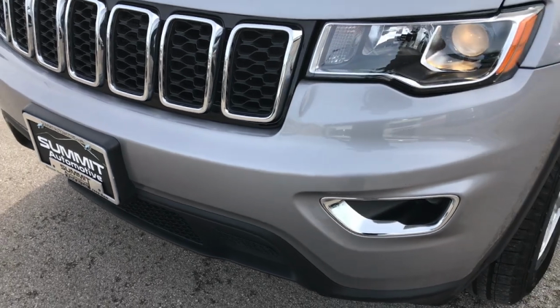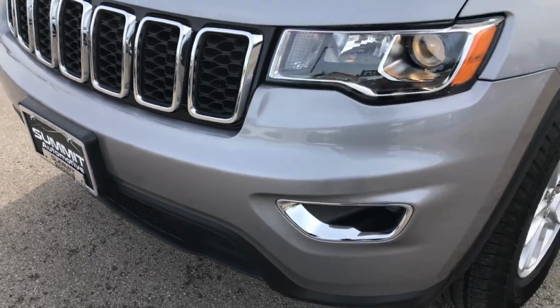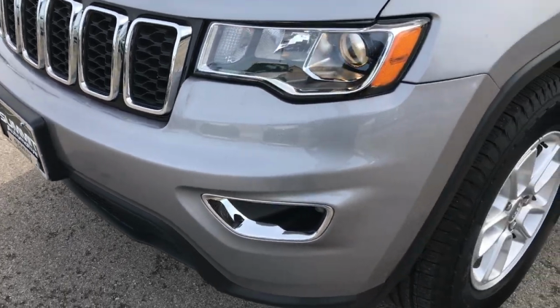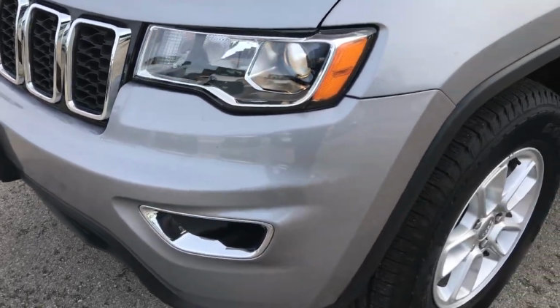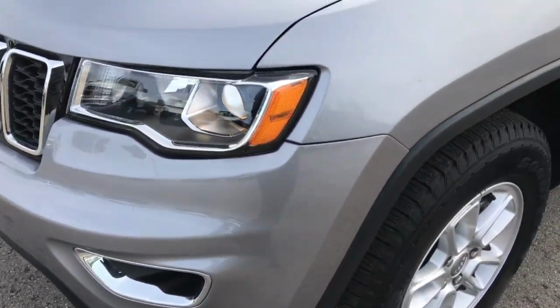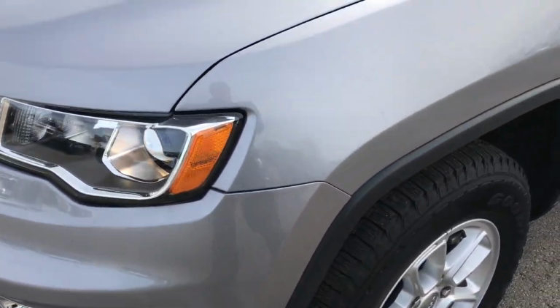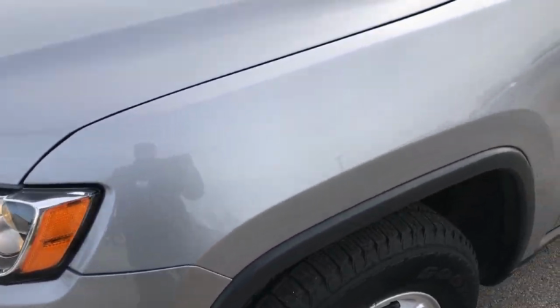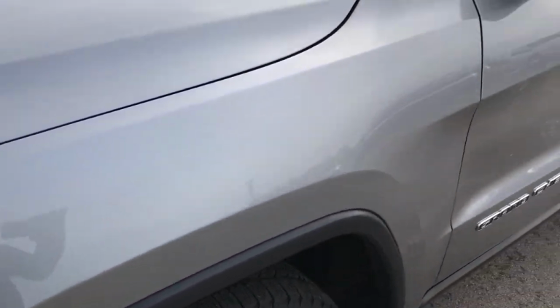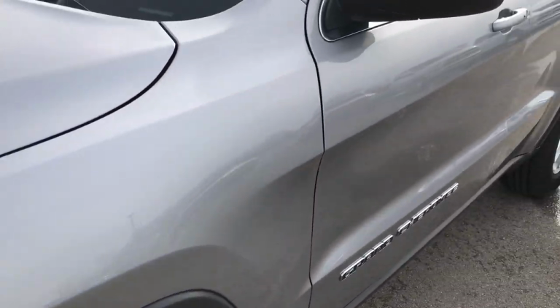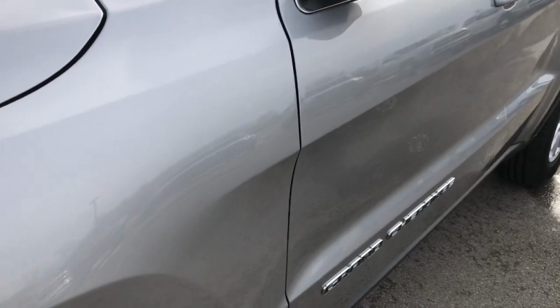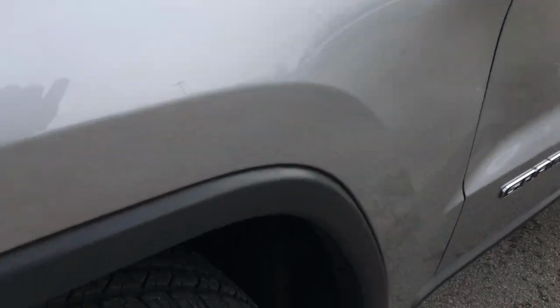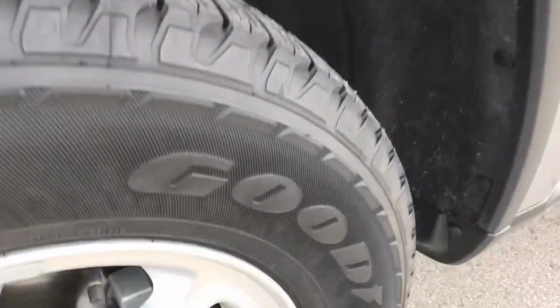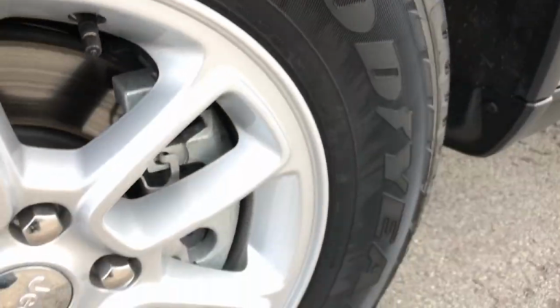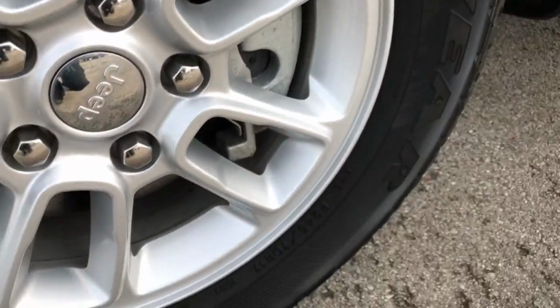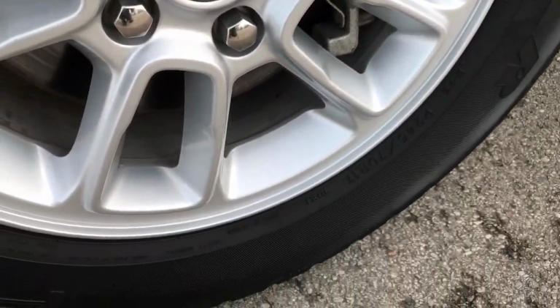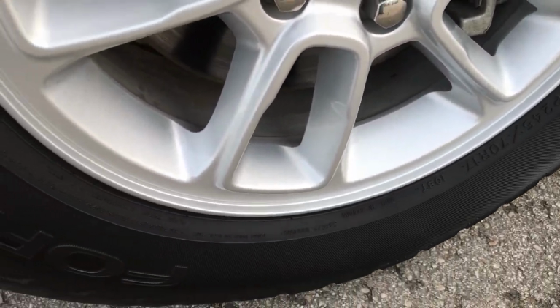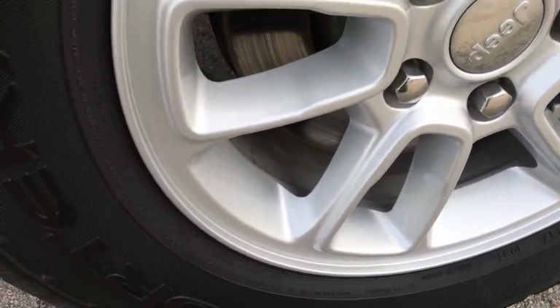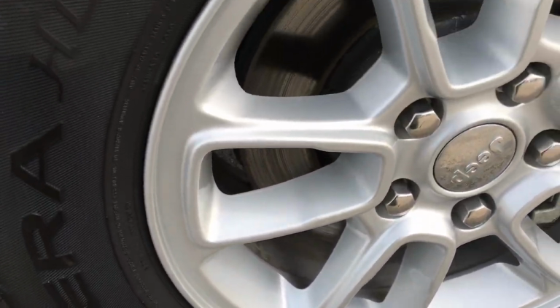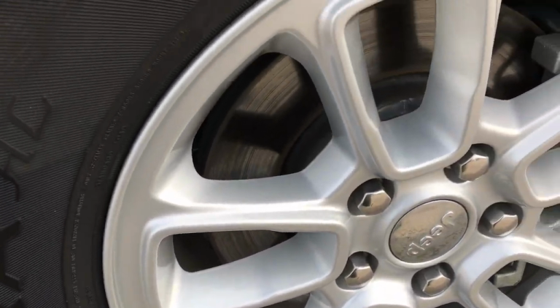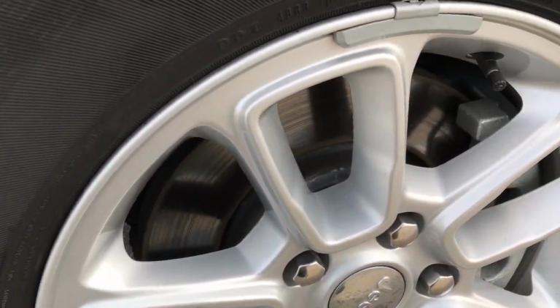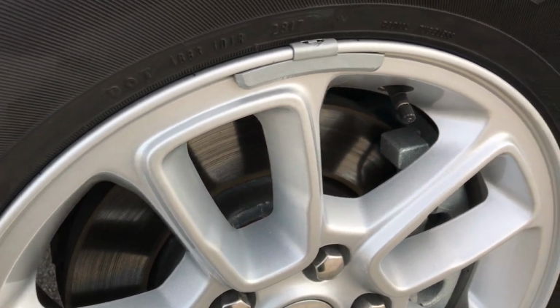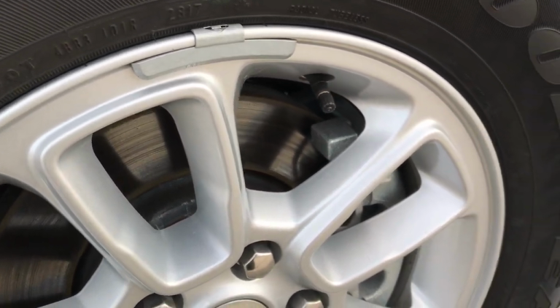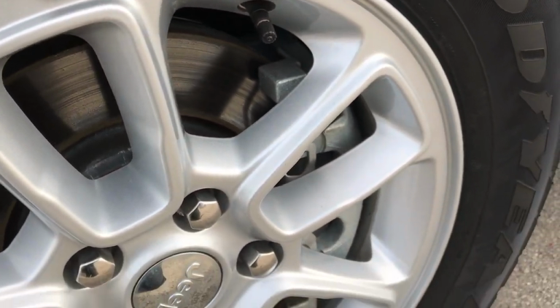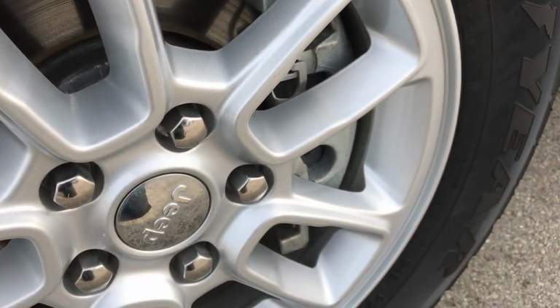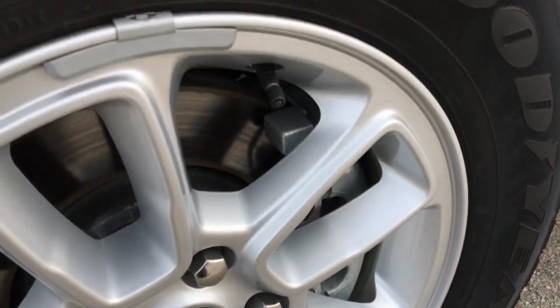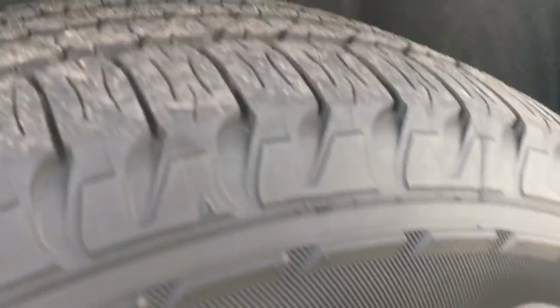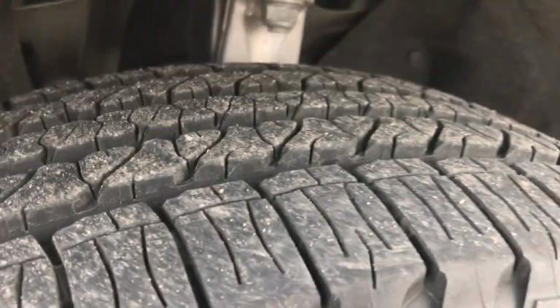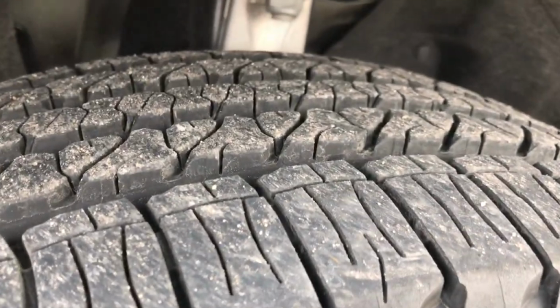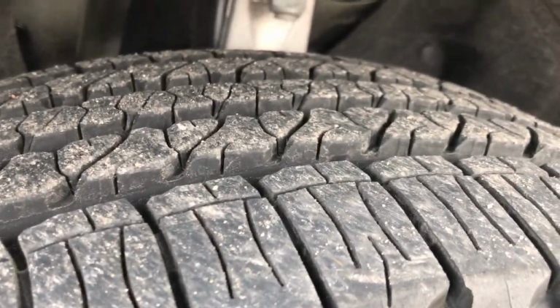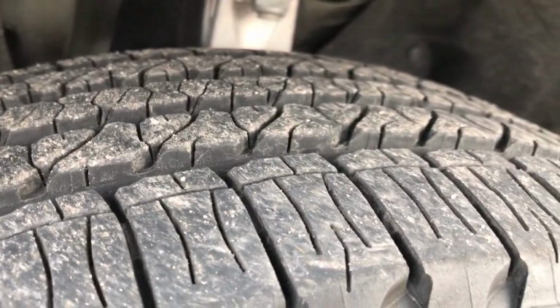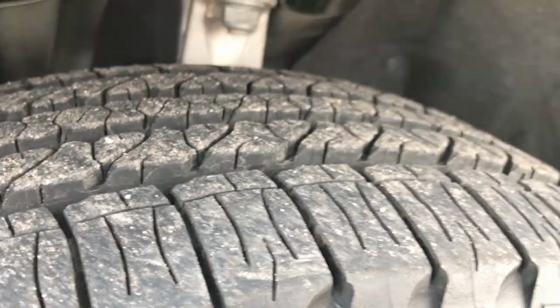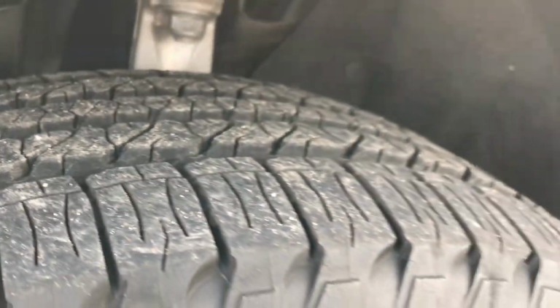No dents, dings, or scuffs on that front bumper. Billet silver is the color. It has Goodyear Fortera tires — these are 245/70R17s. No scuffs or scrapes on this rim, and that tire looks like it has about 60 to 70% of the tread left.